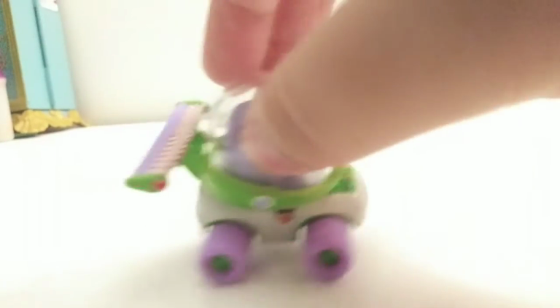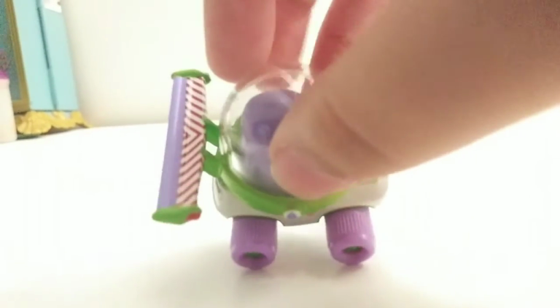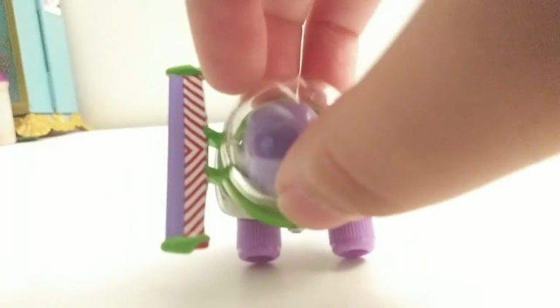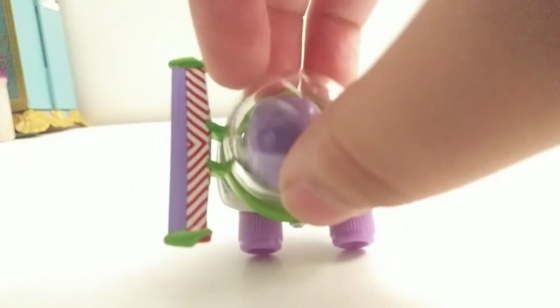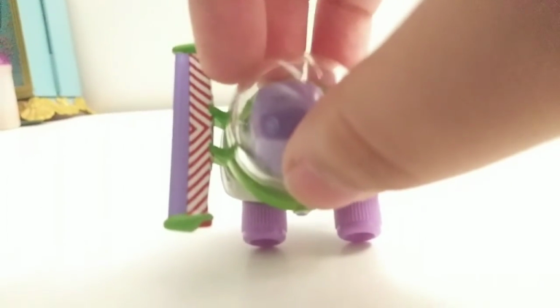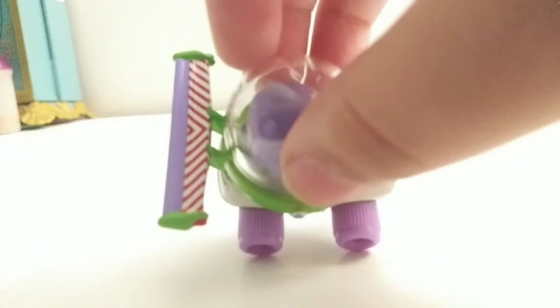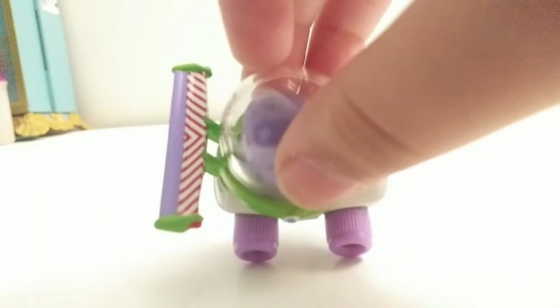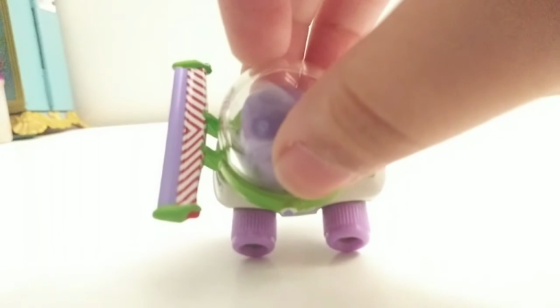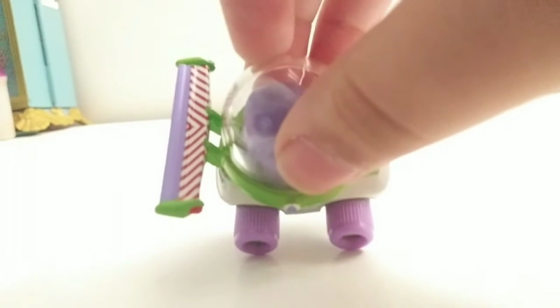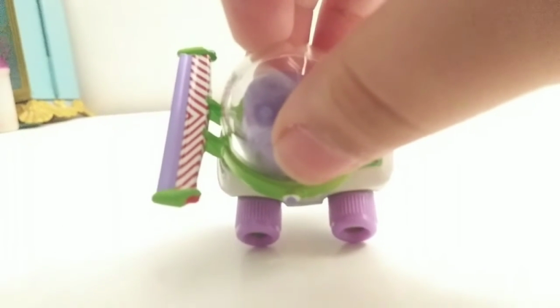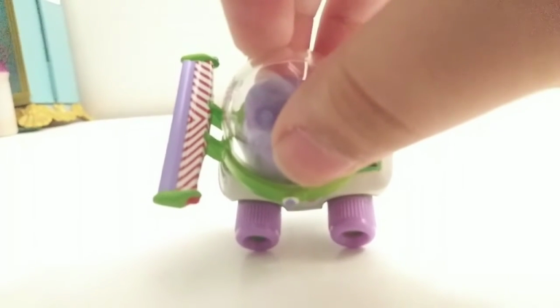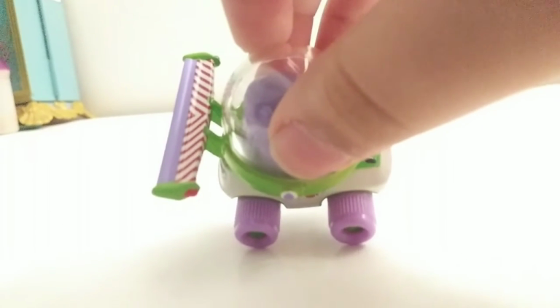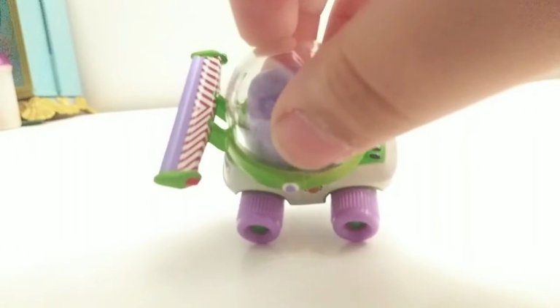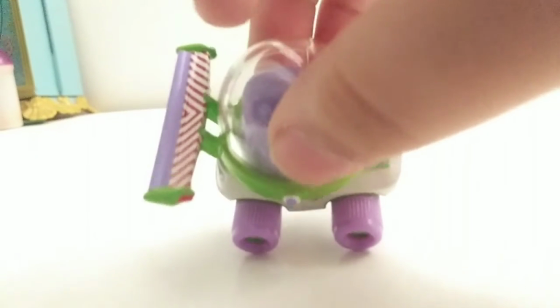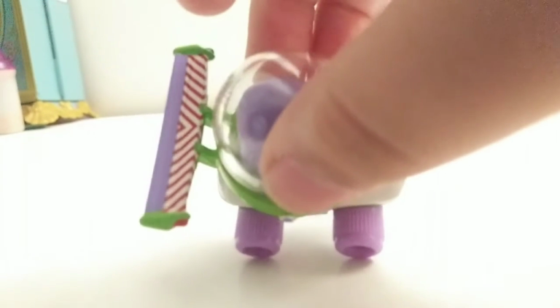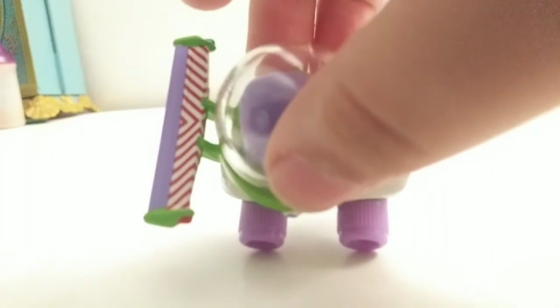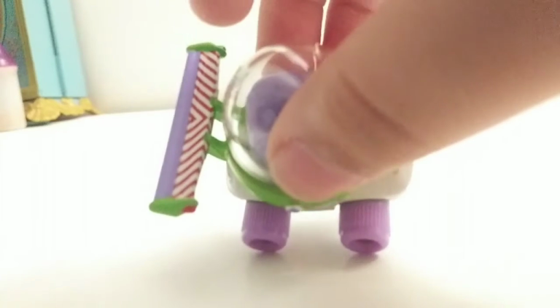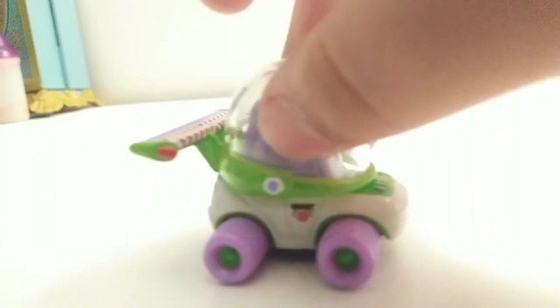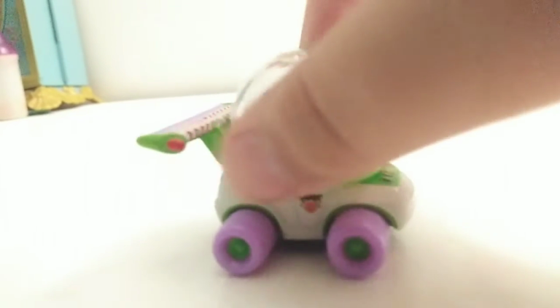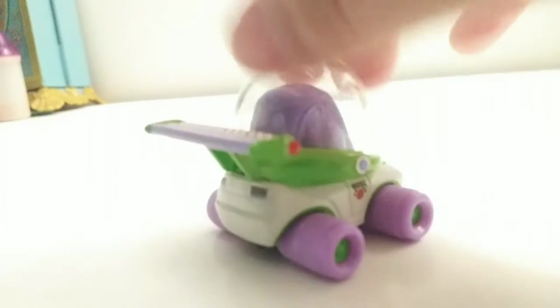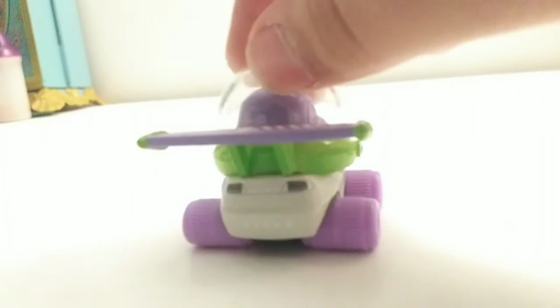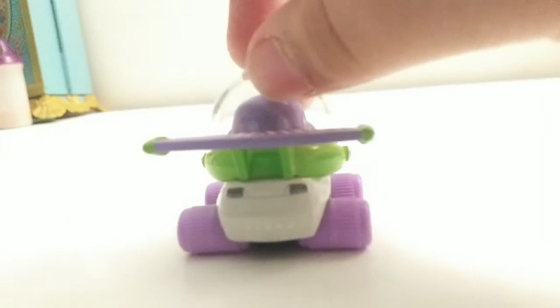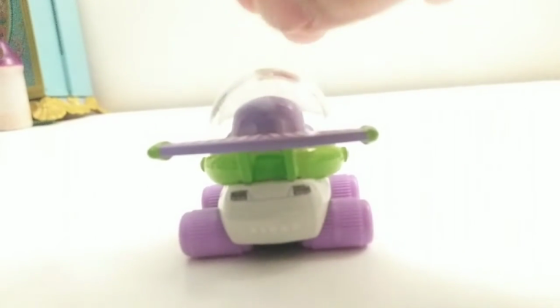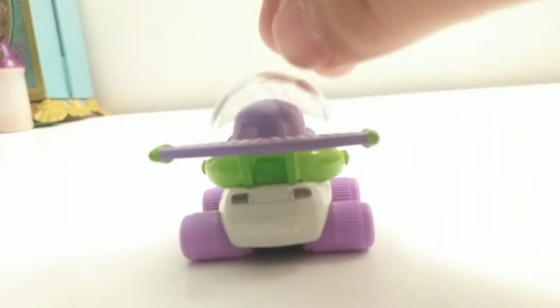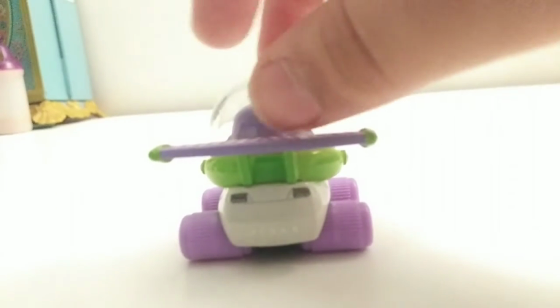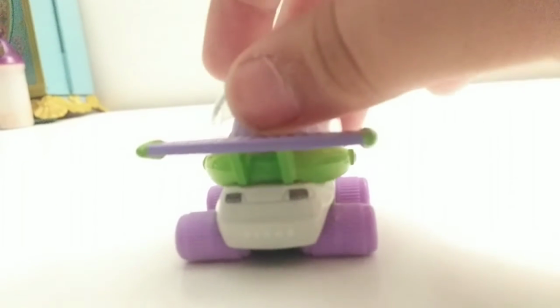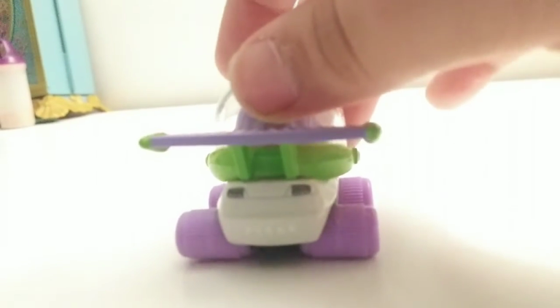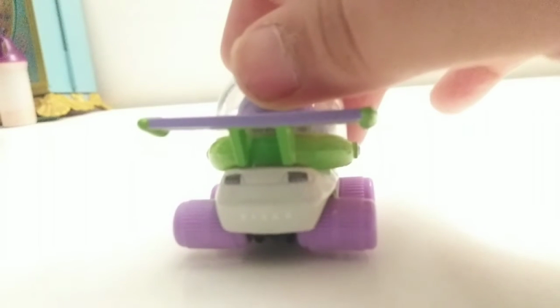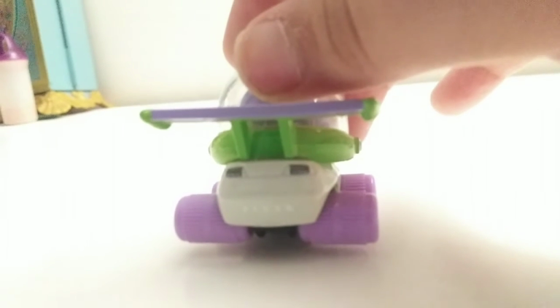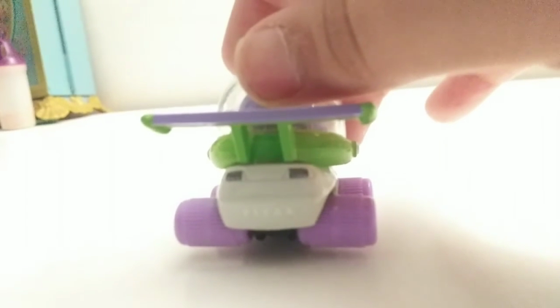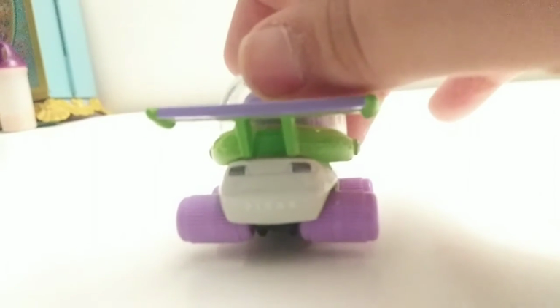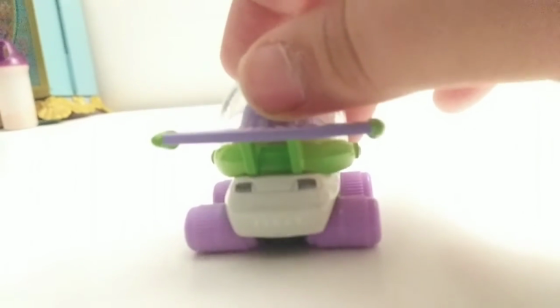On his spoiler, he's got white stripes. With the red, he's got his wing — his wings.